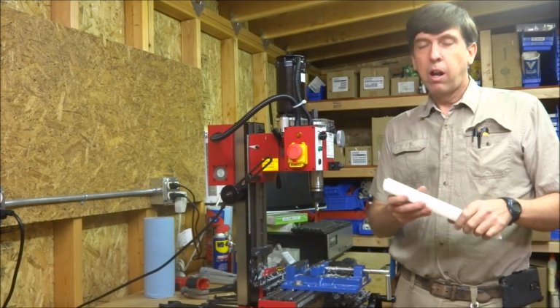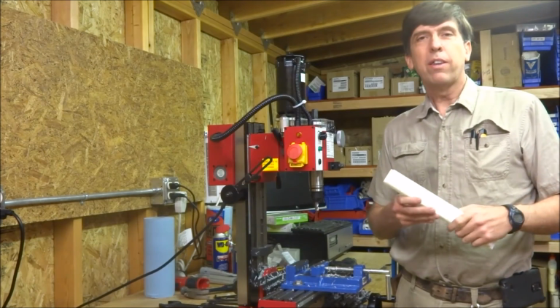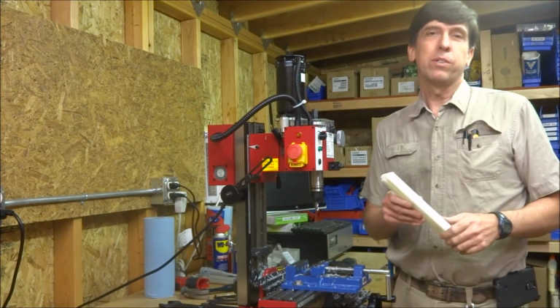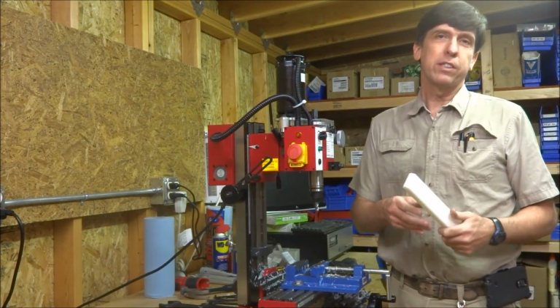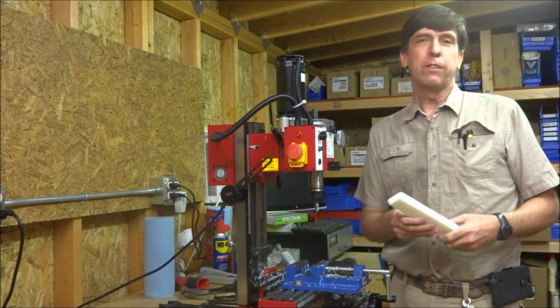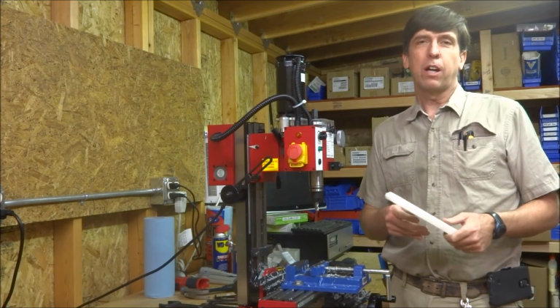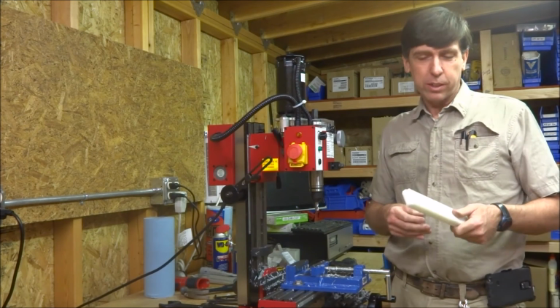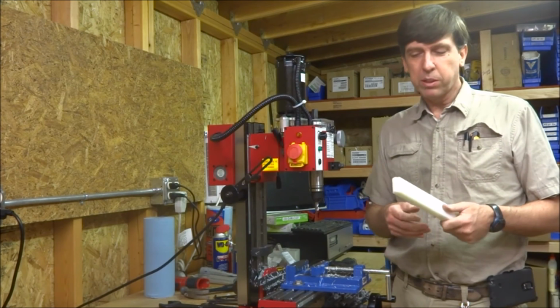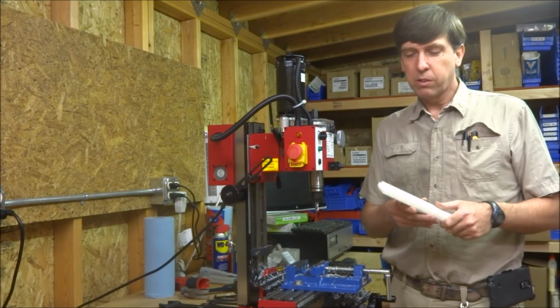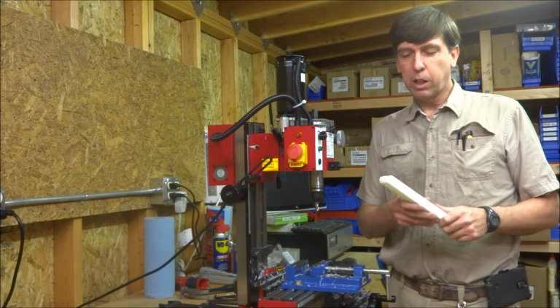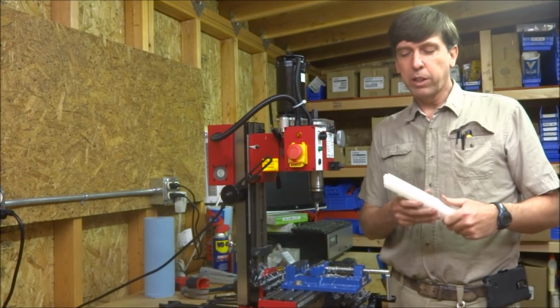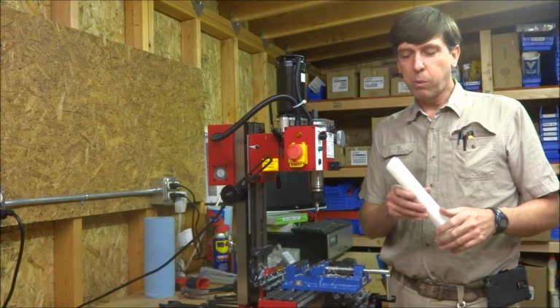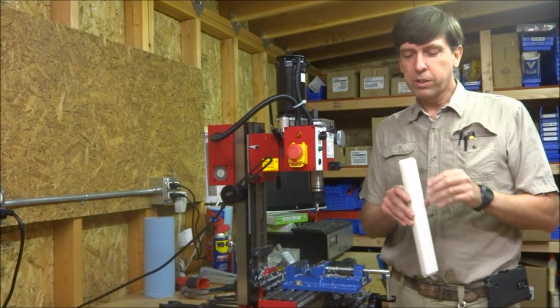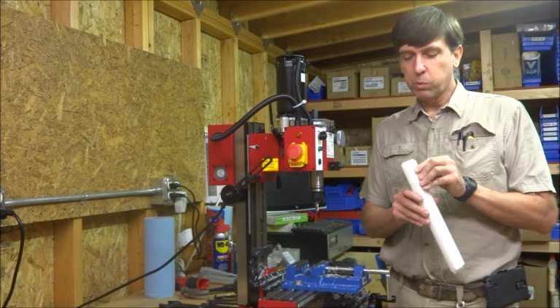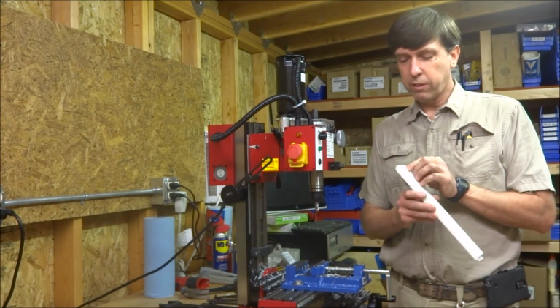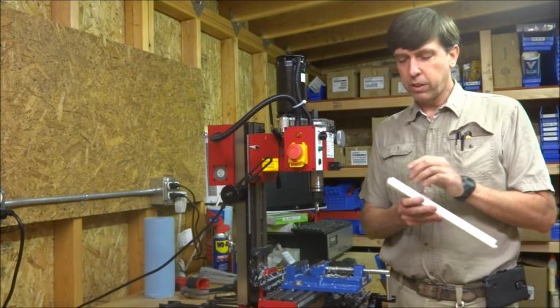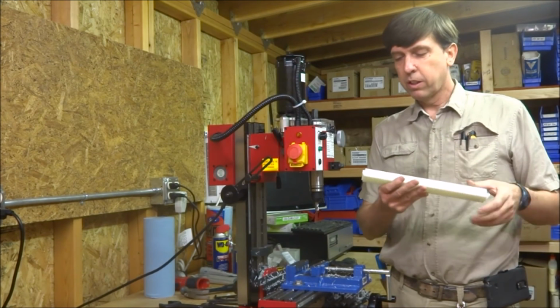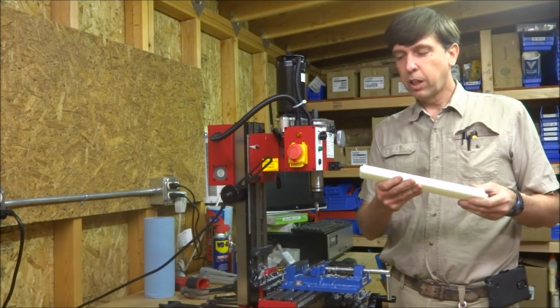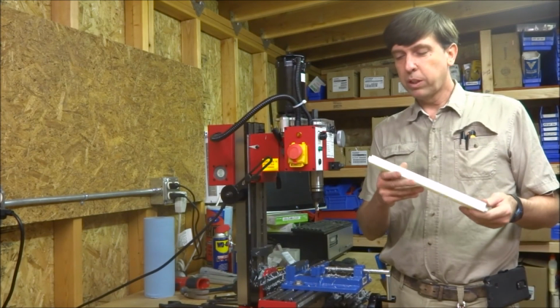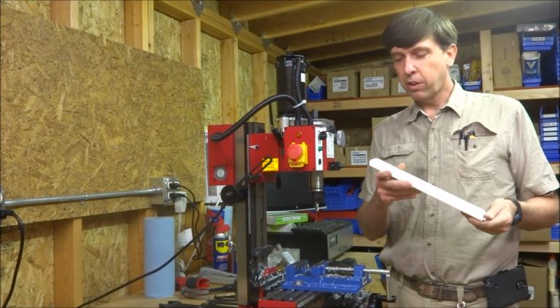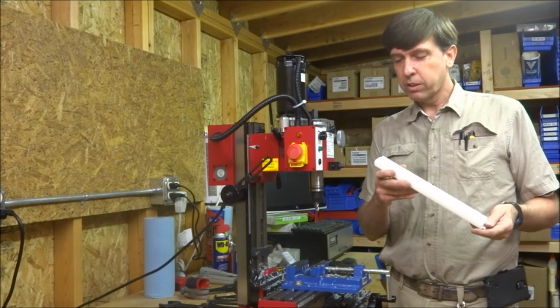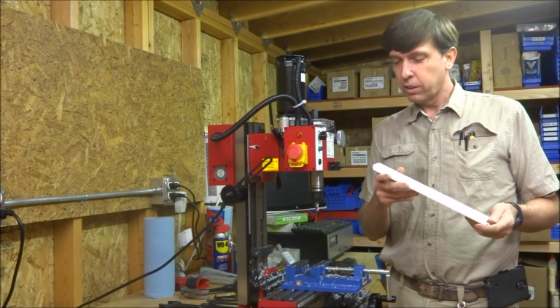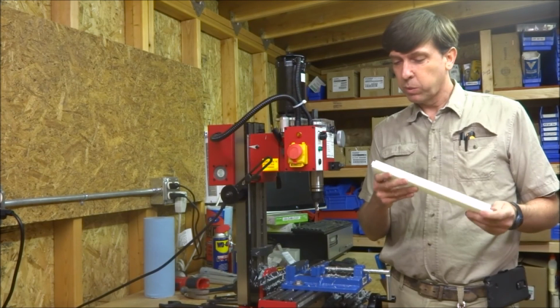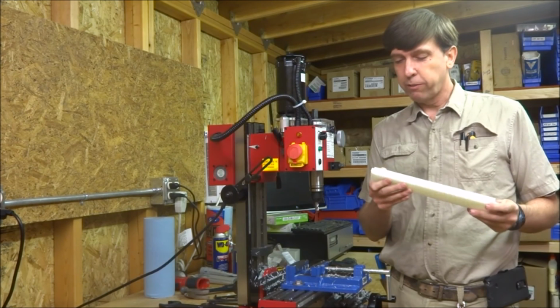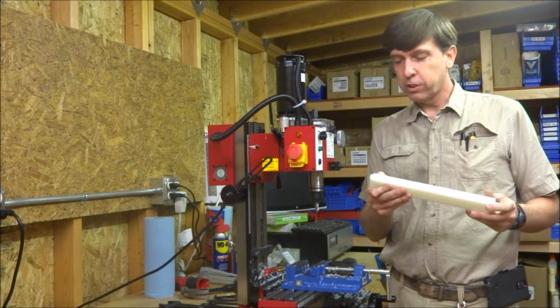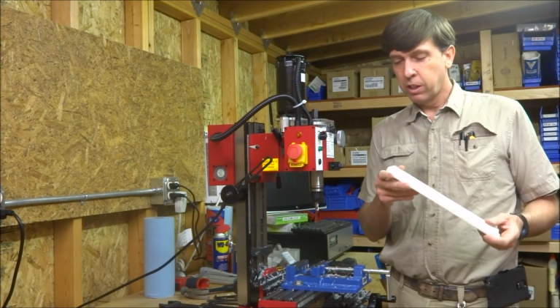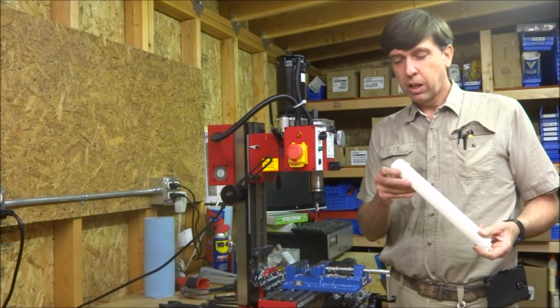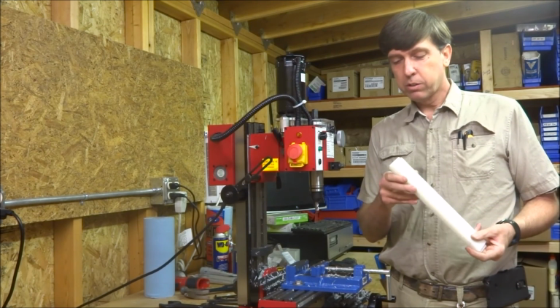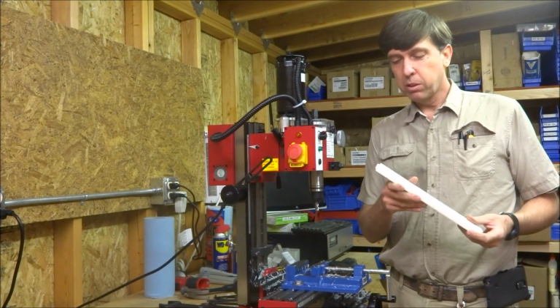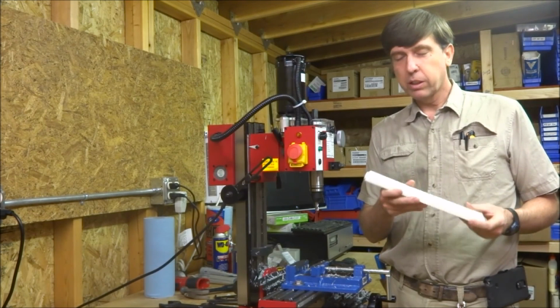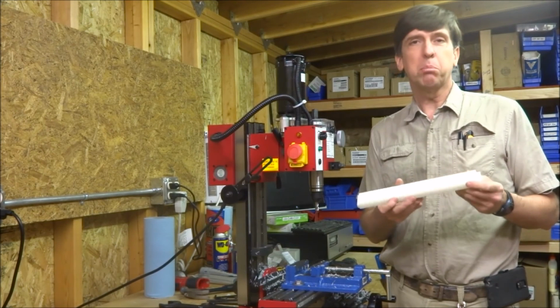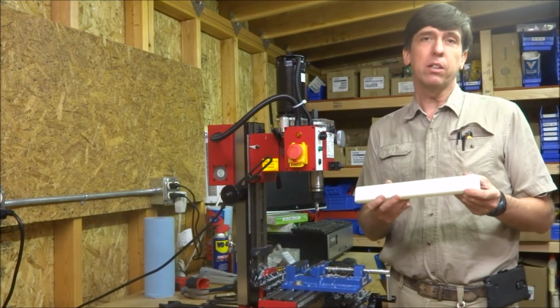Alright, that was nothing scientific obviously, but I was just kind of playing around with it to see what kind of cut we can get on it, what kind of finish. And to me it looked like it did pretty good.